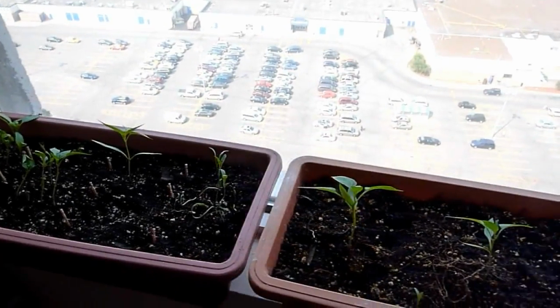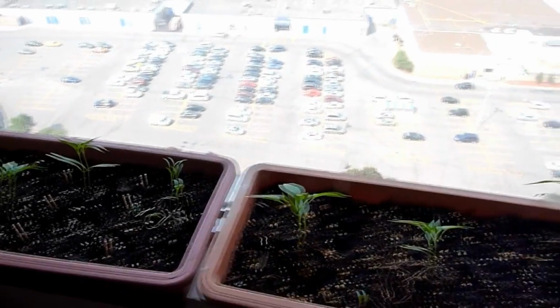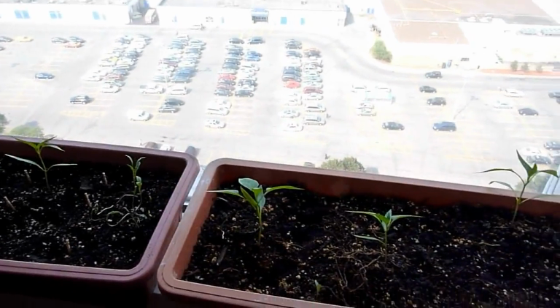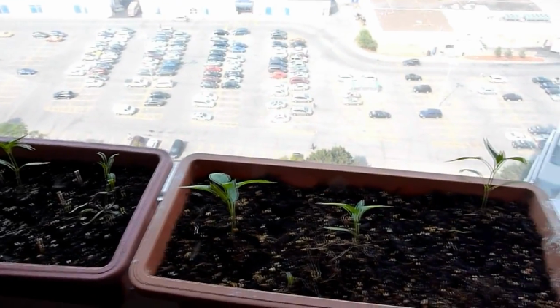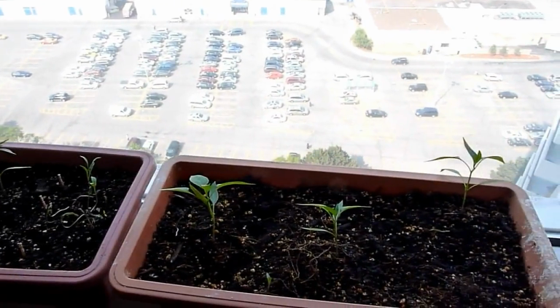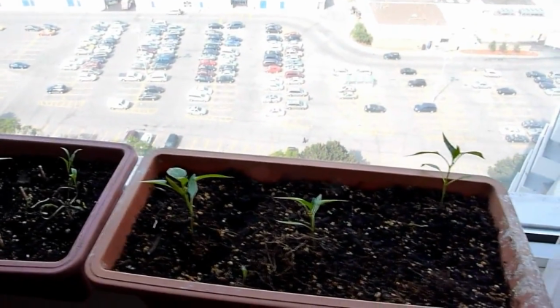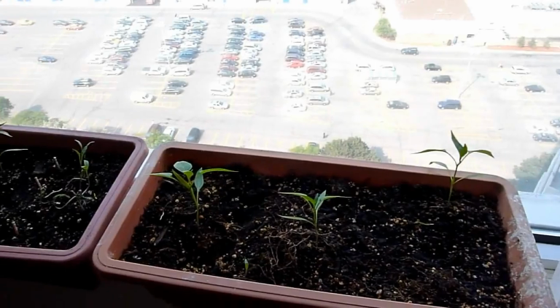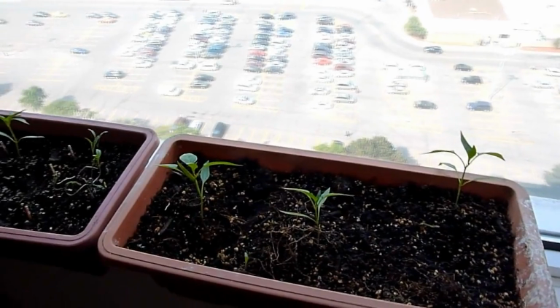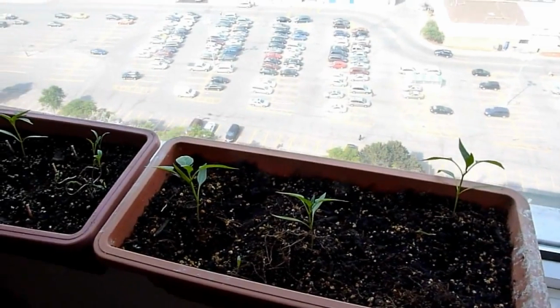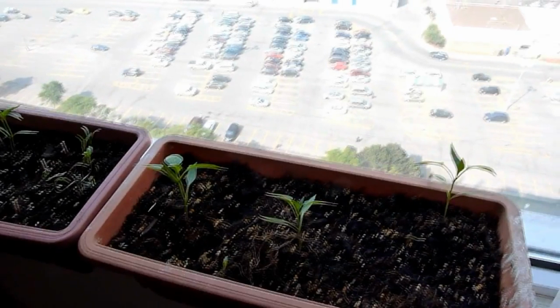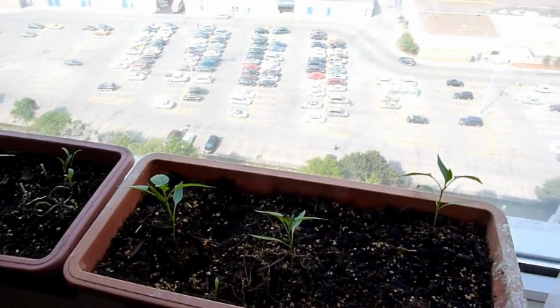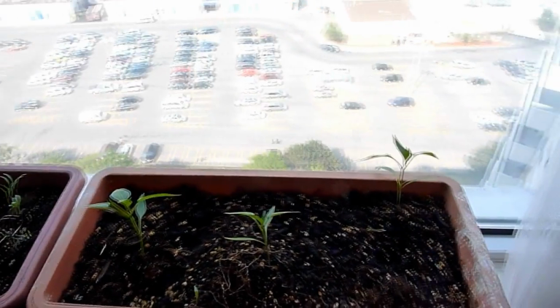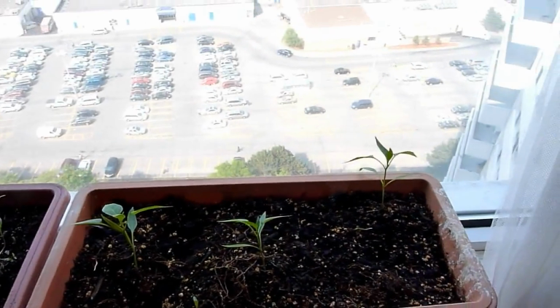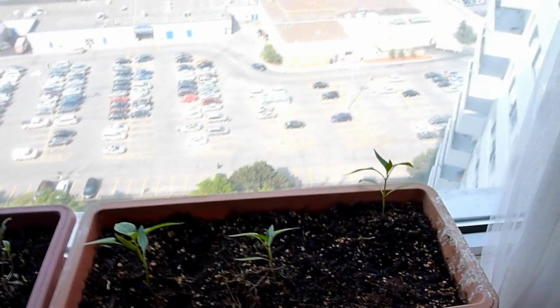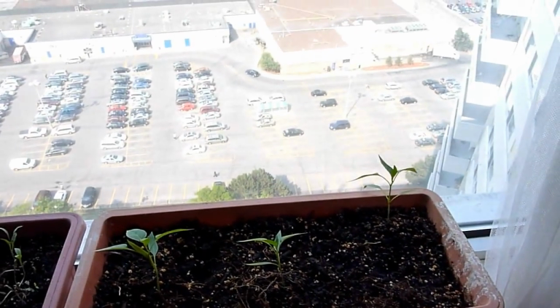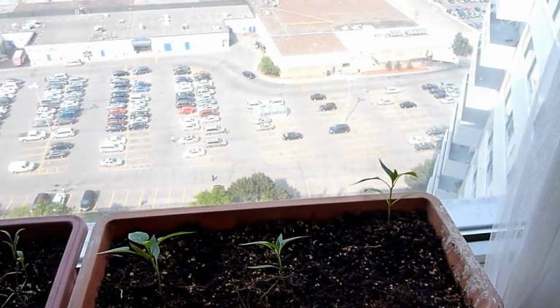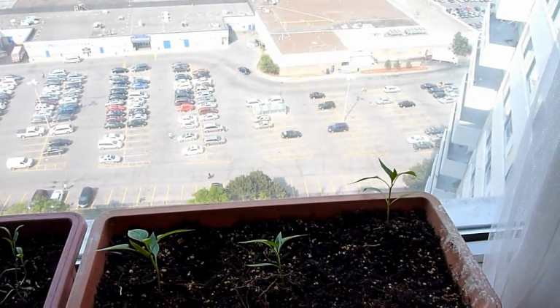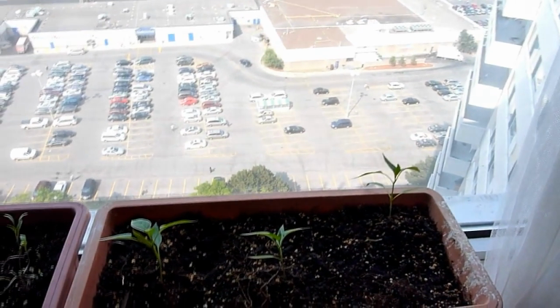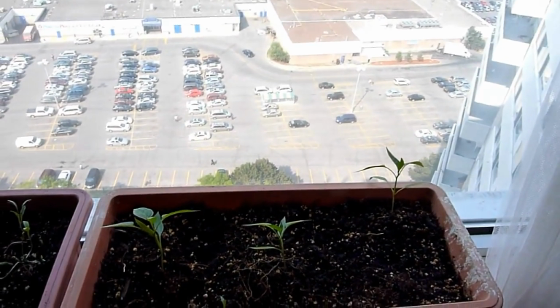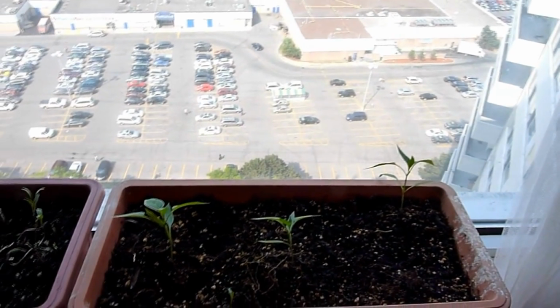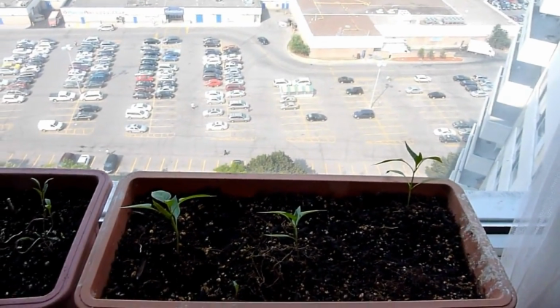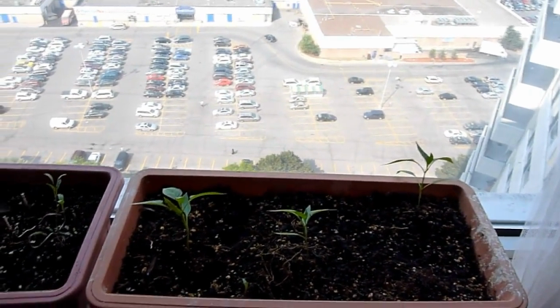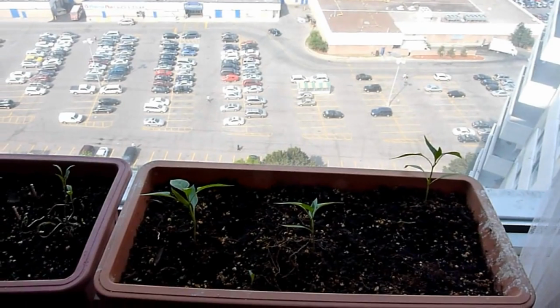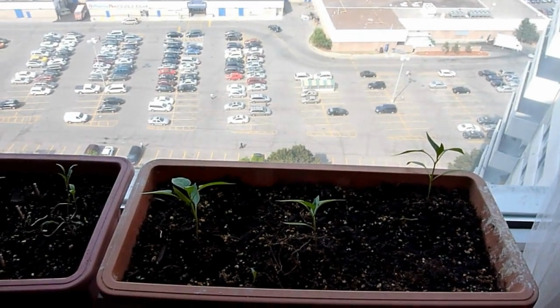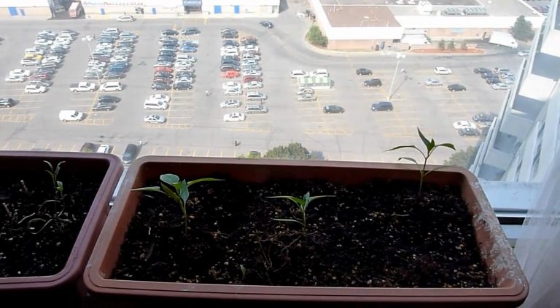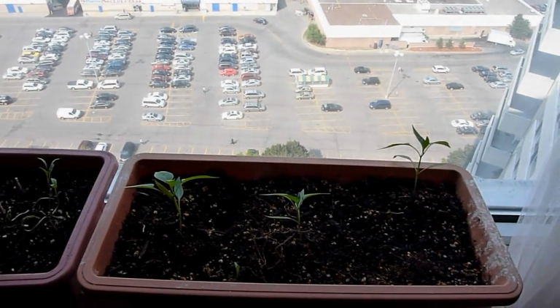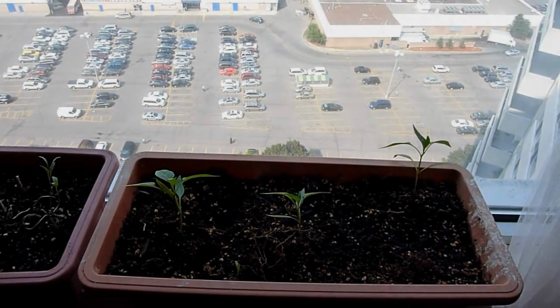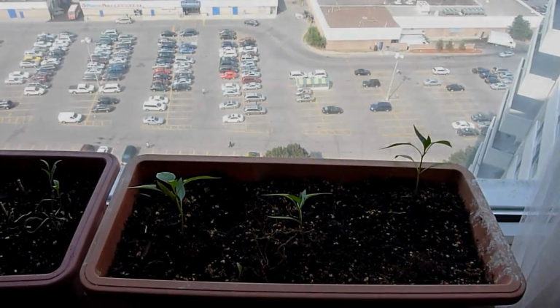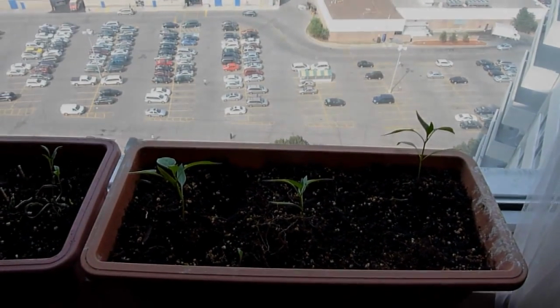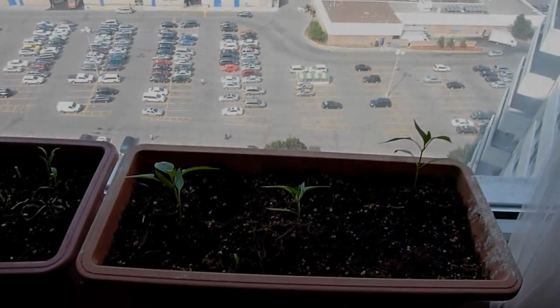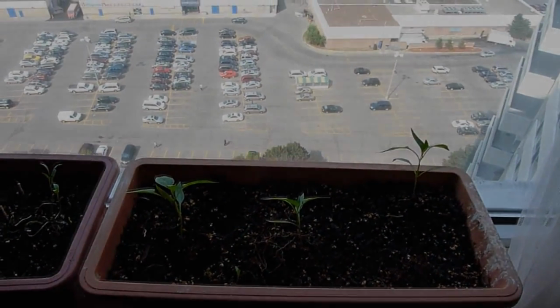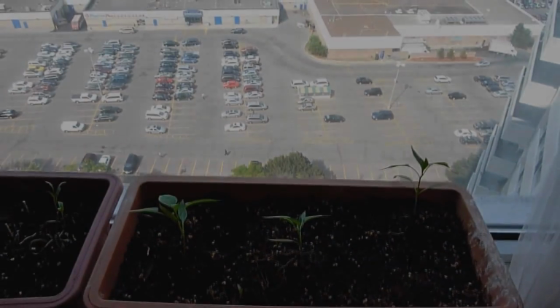If everything goes okay, they will probably start giving me fruits in about three months or so. Once that happens, I'm going to upload another video to show you how it's growing. Thank you for watching.